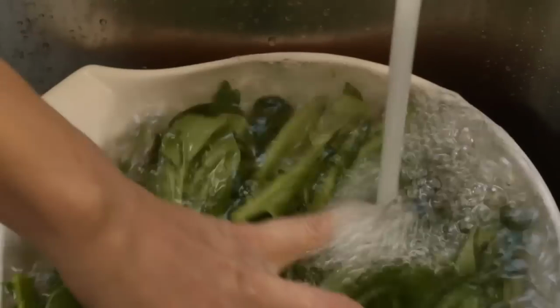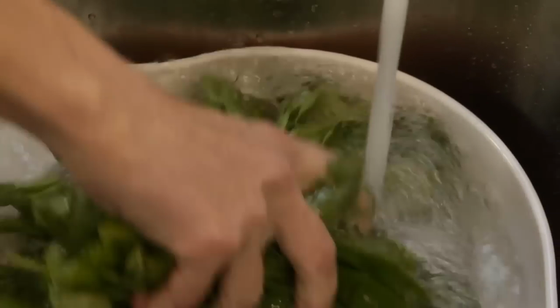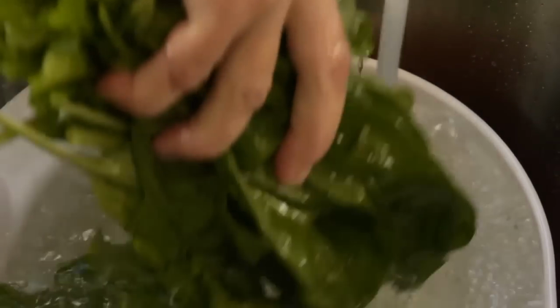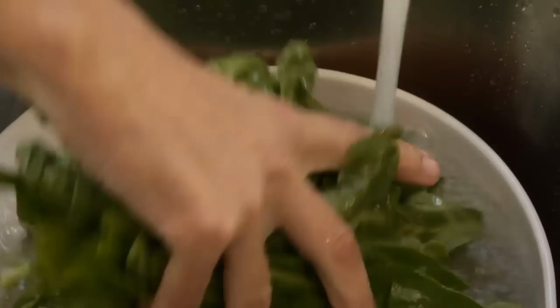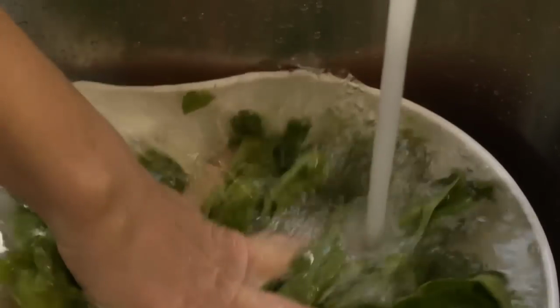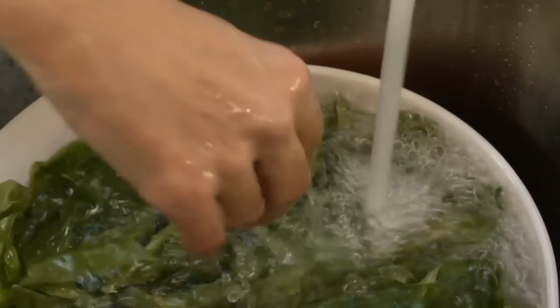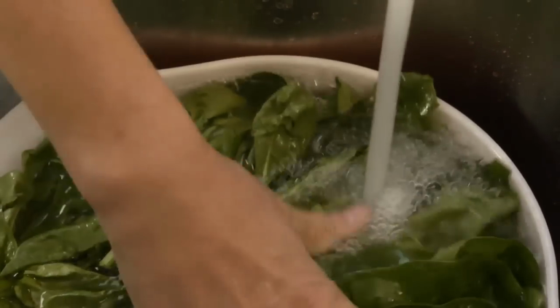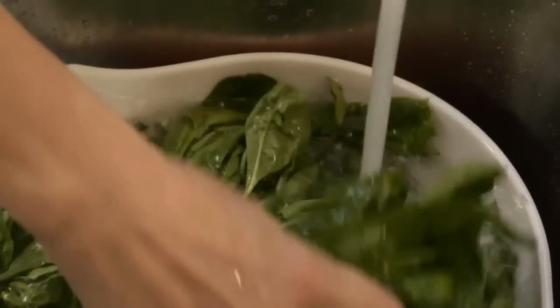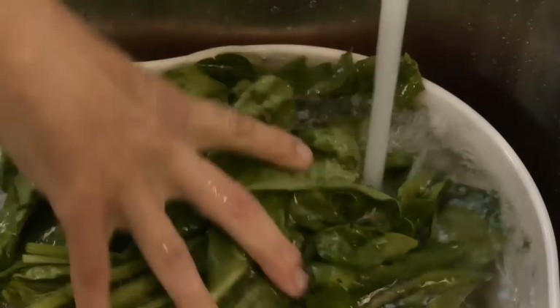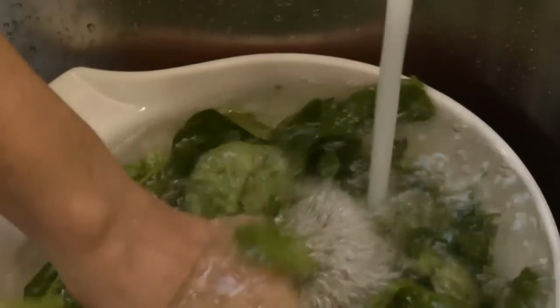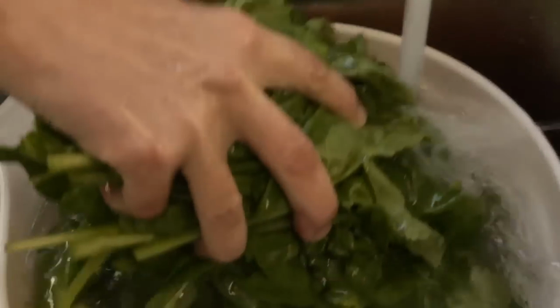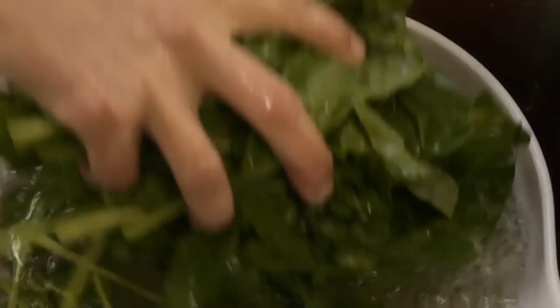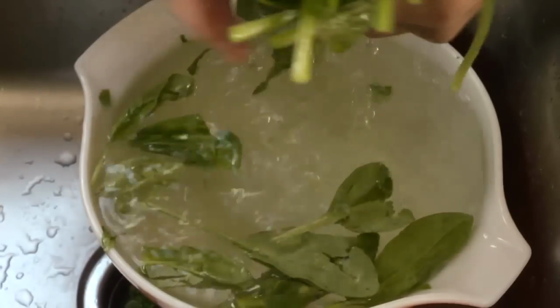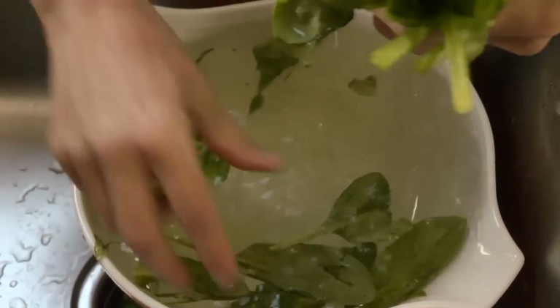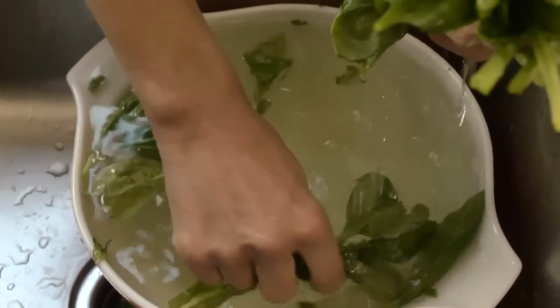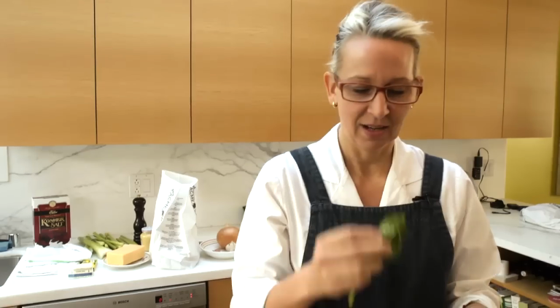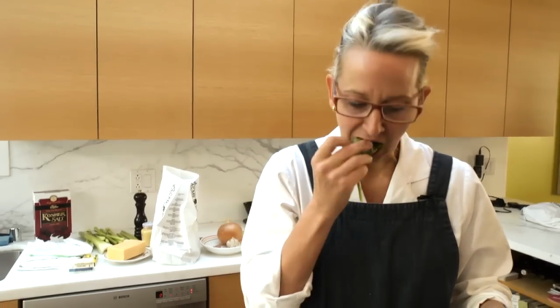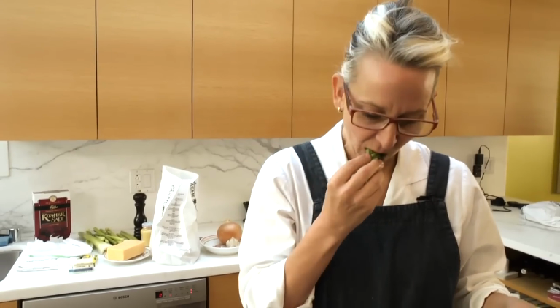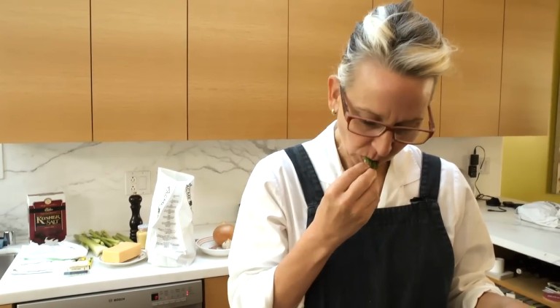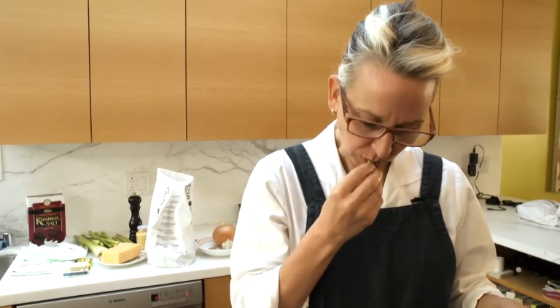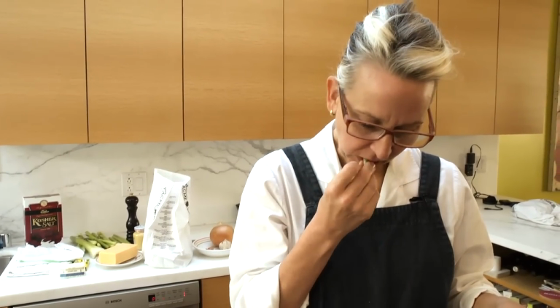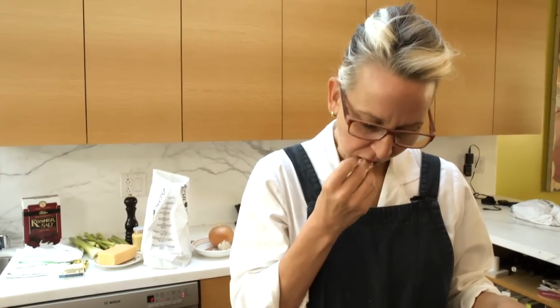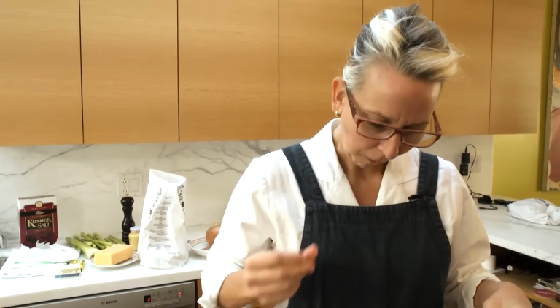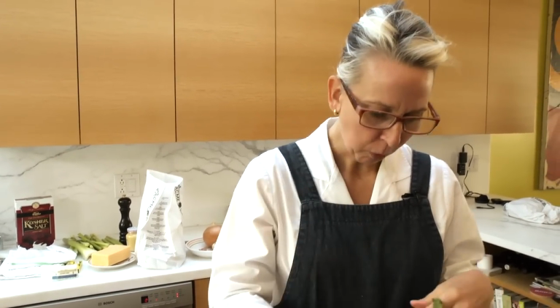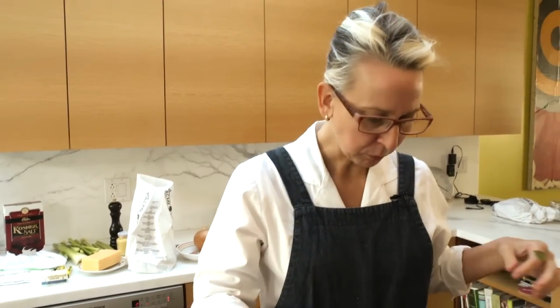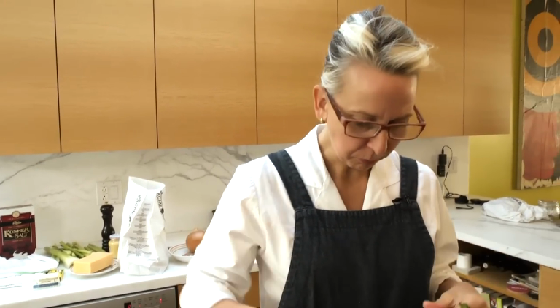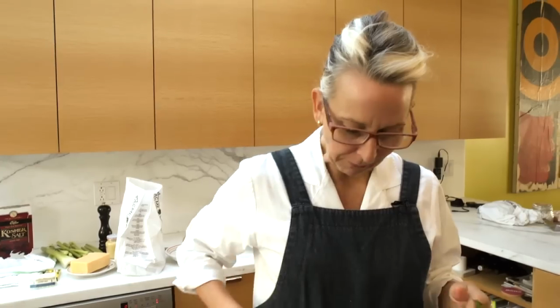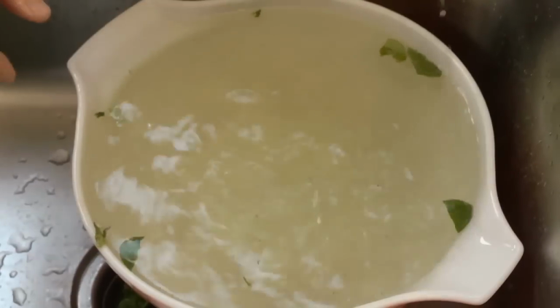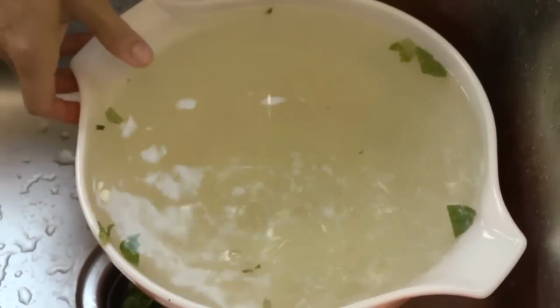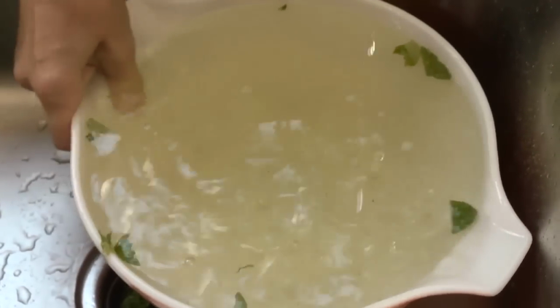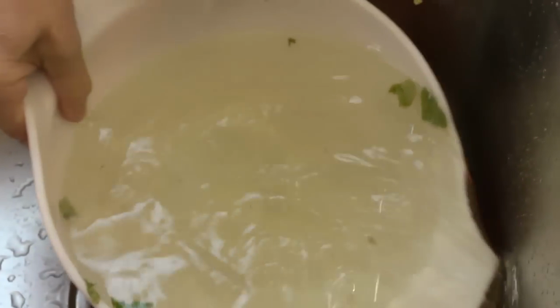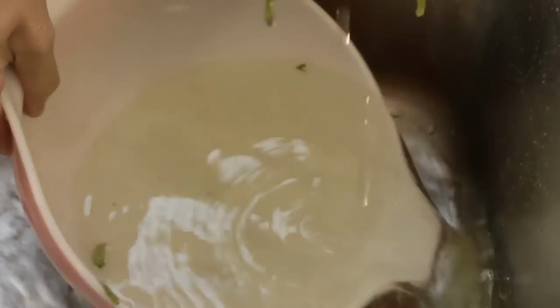This feels very sandy, so I'm gonna rinse this a lot. Eat a few leaves before you put it in your soup, because there's nothing worse than sand. Okay, maybe hair. Hair is bad too.